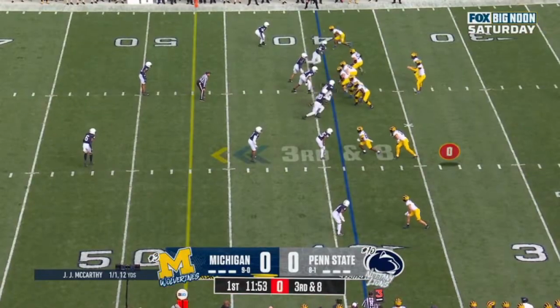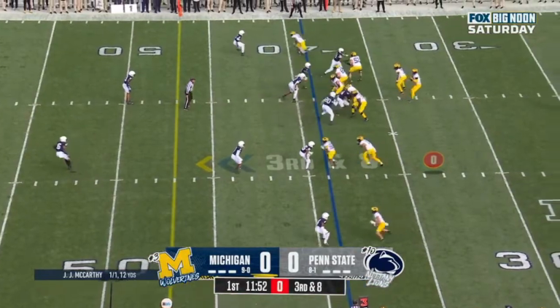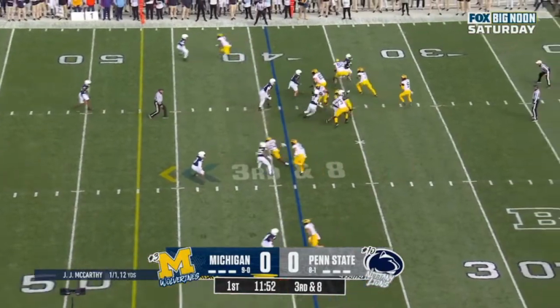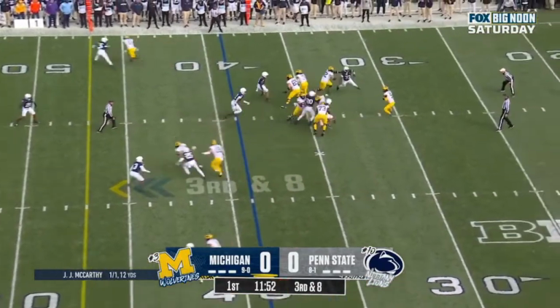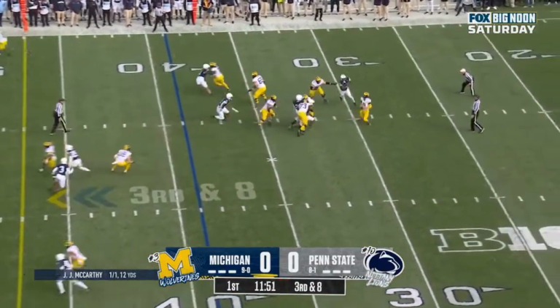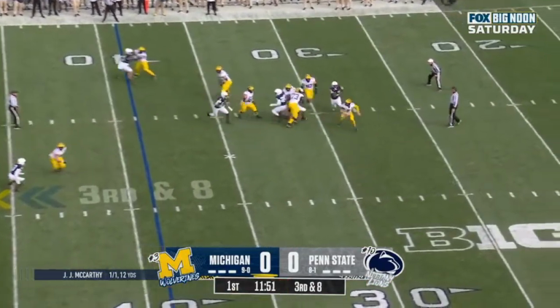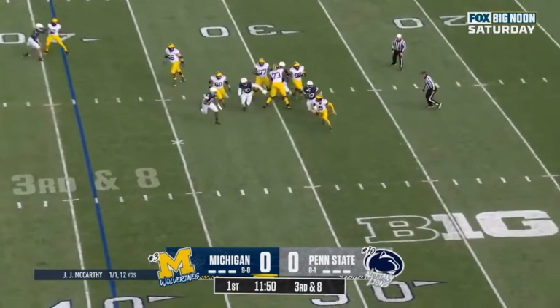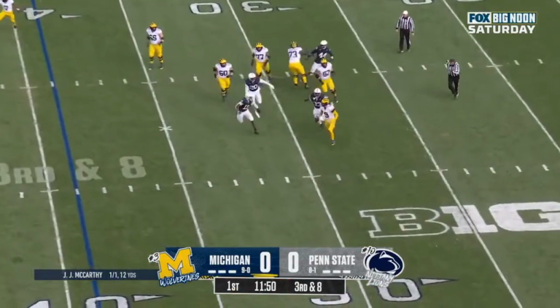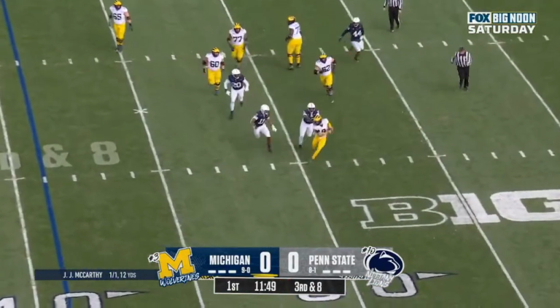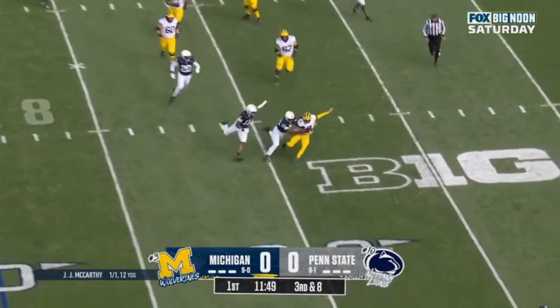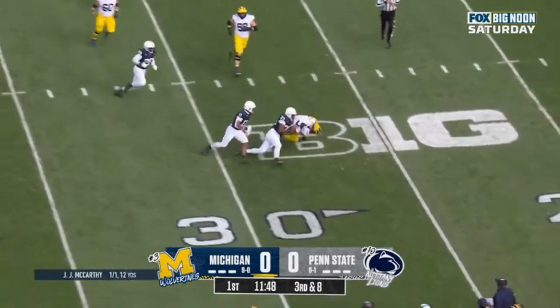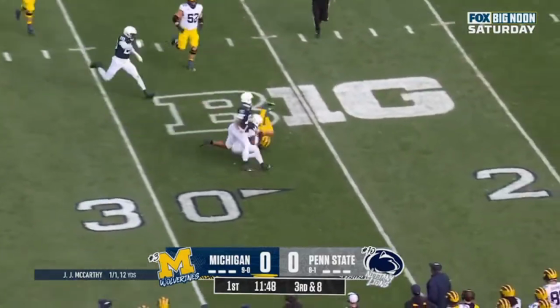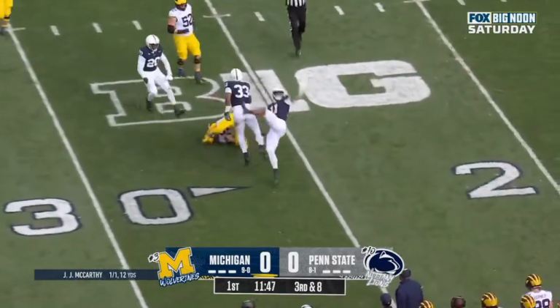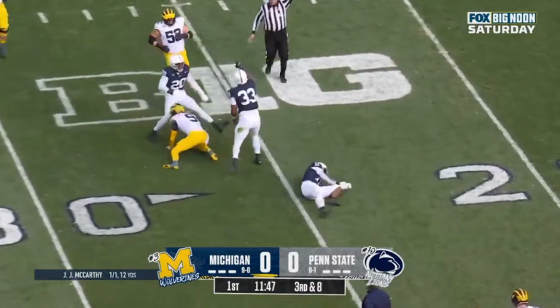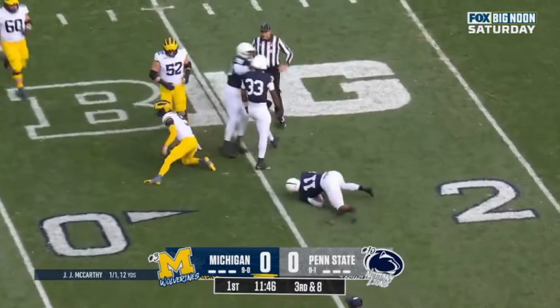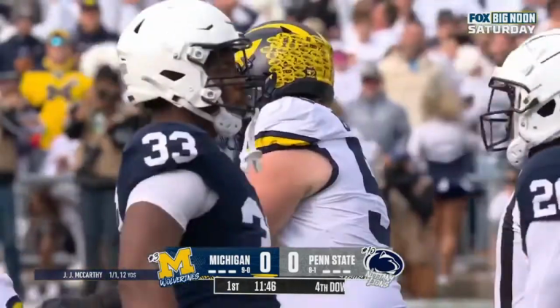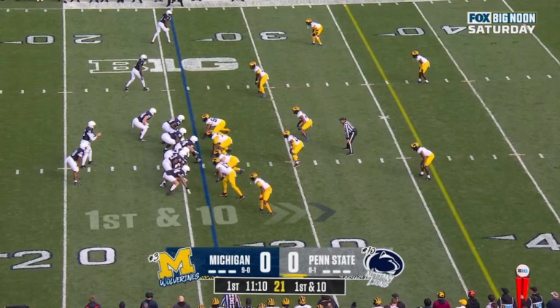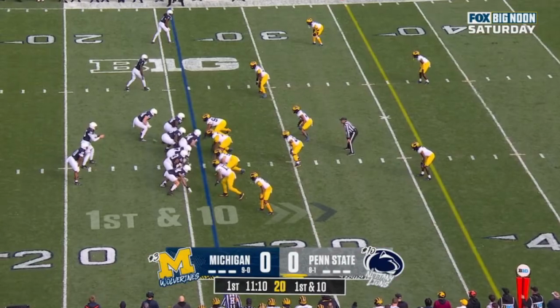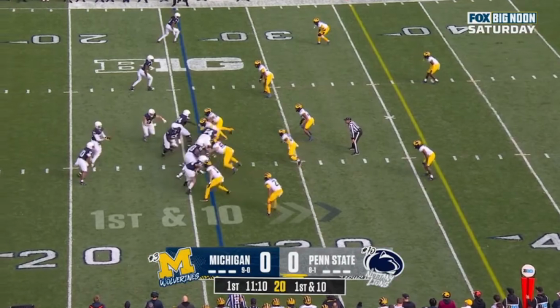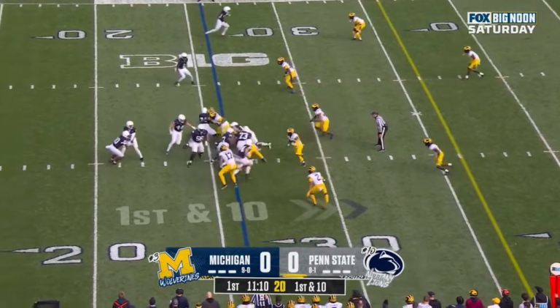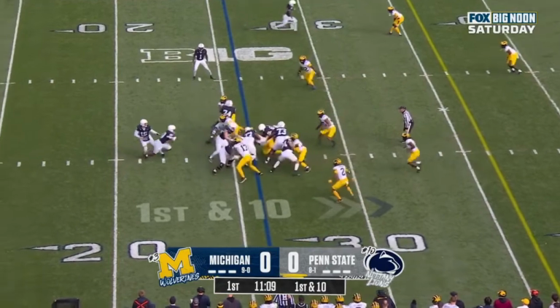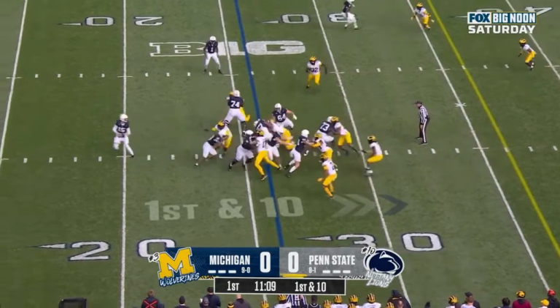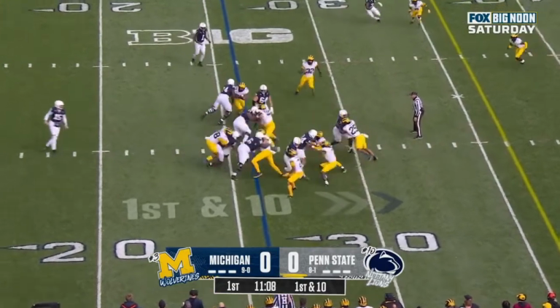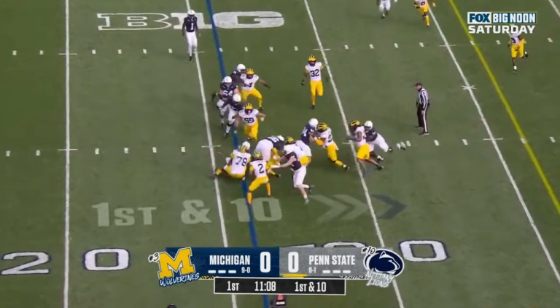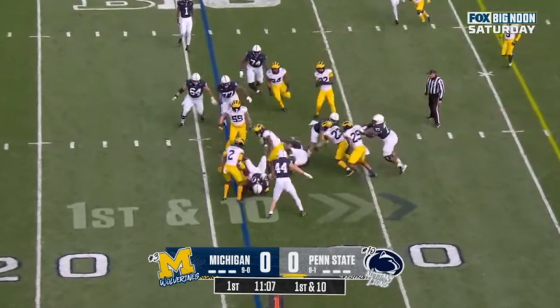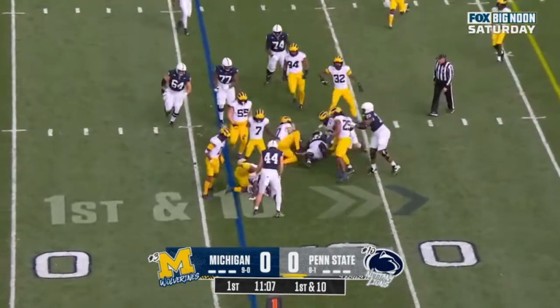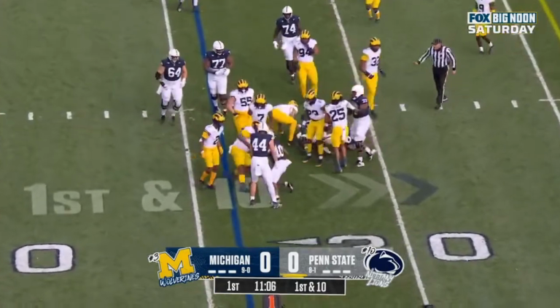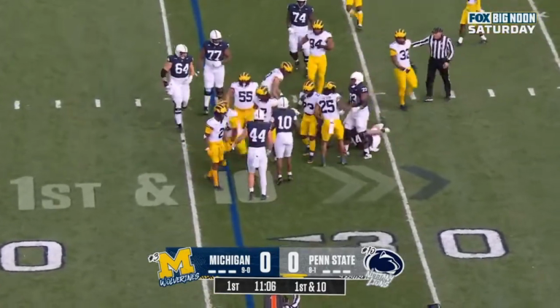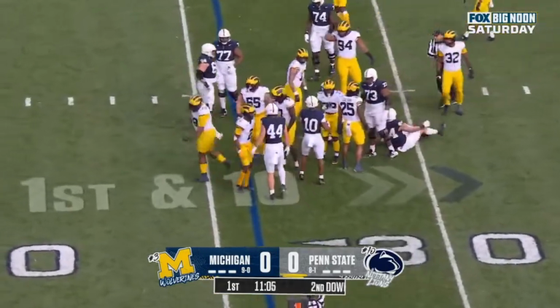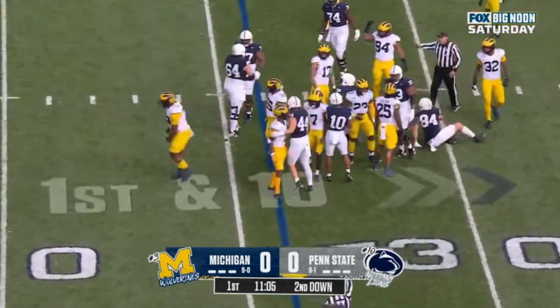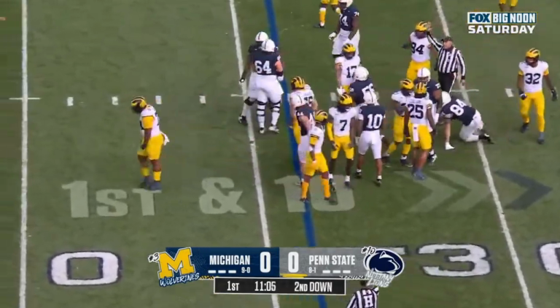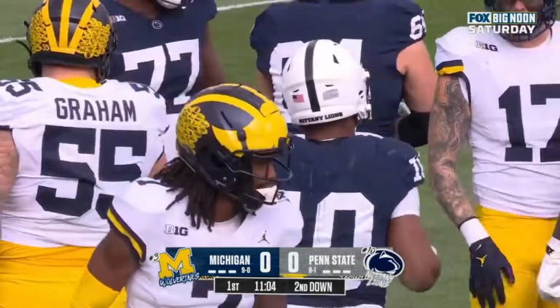And they get it off, here's McCarthy, dancing, rolling, McCarthy in trouble, and McCarthy goes. Here's where the Nittany Lions will start, and on first down they hand it off to Nick Singleton. And he's bottled up and taken down.